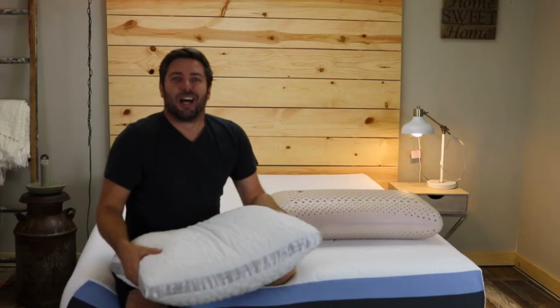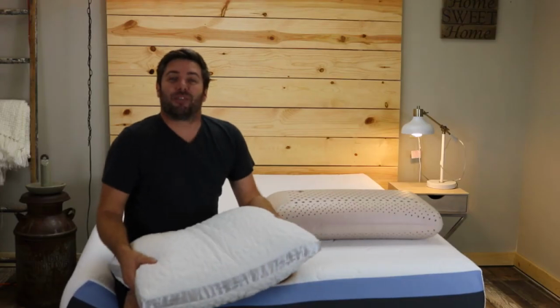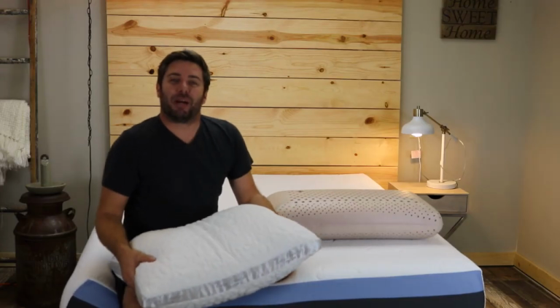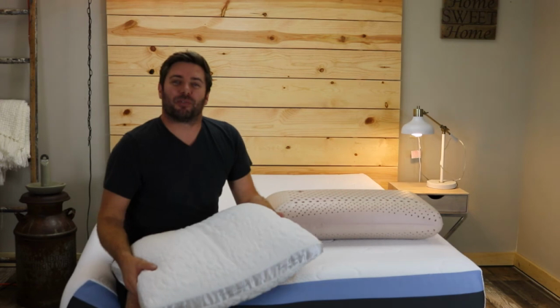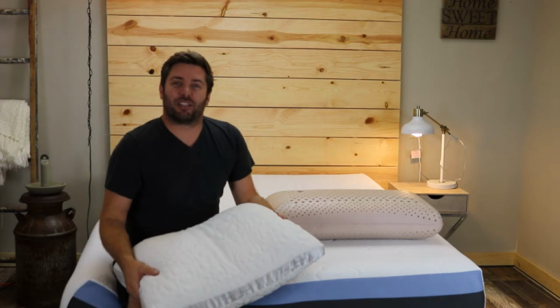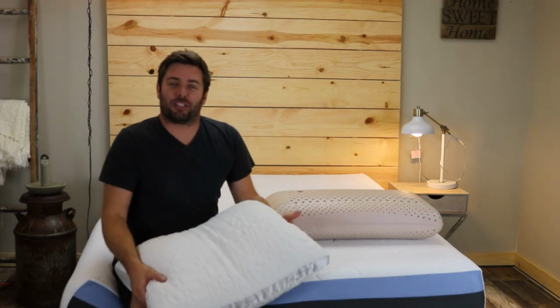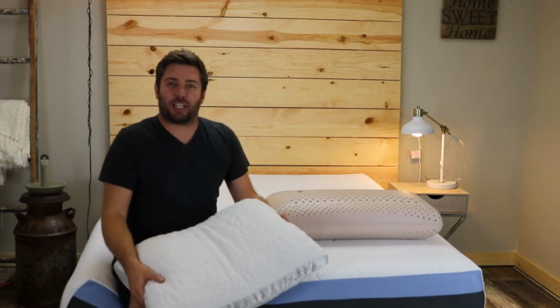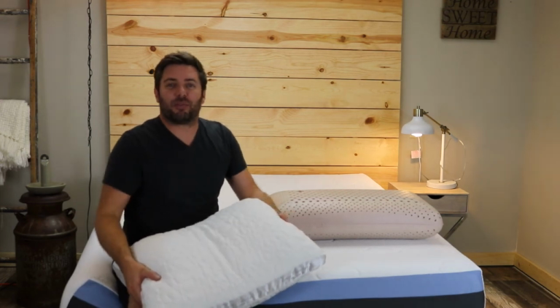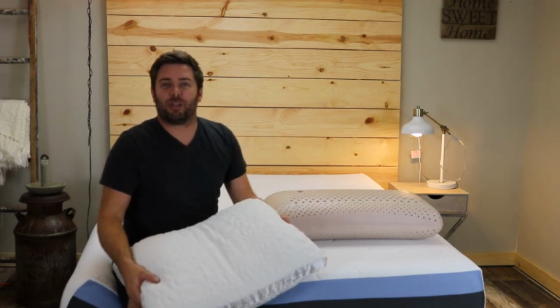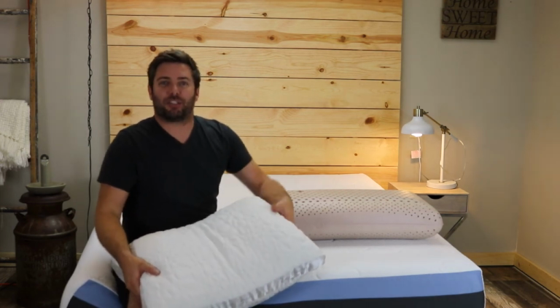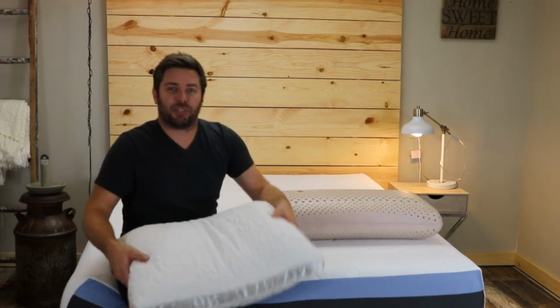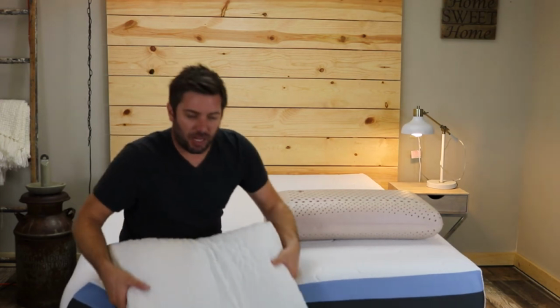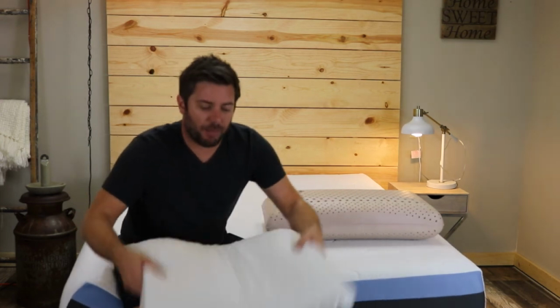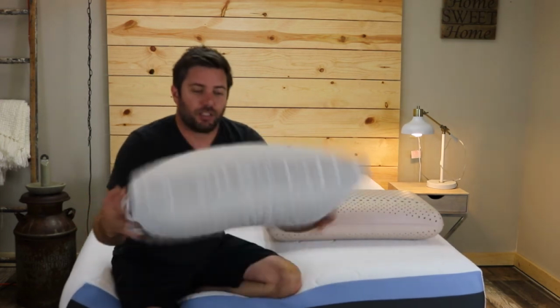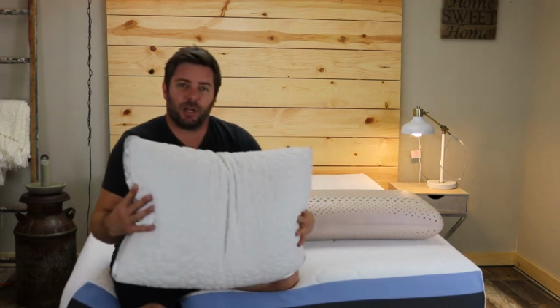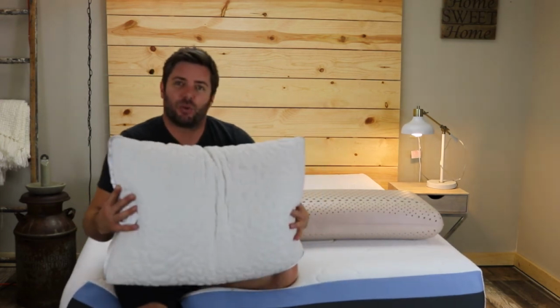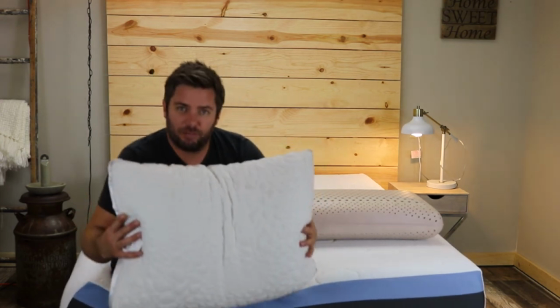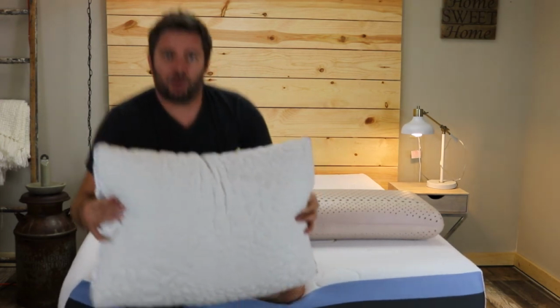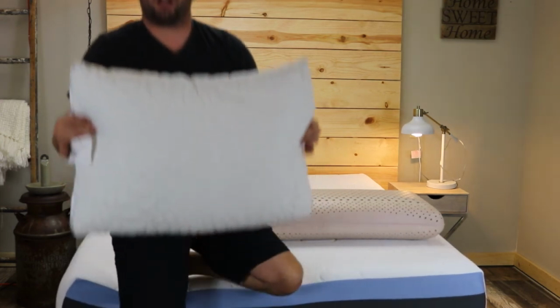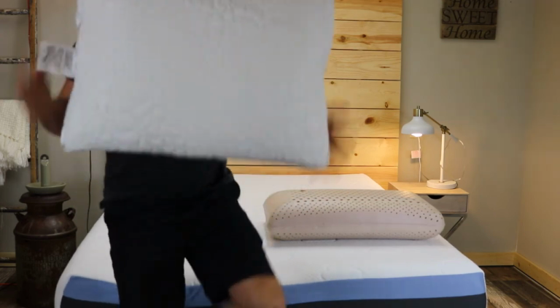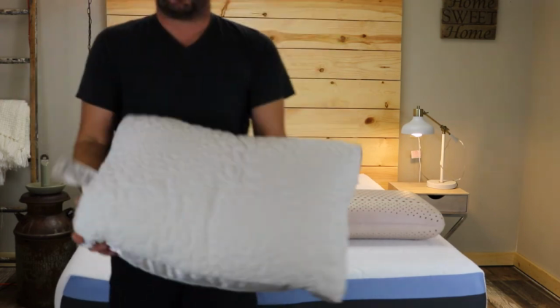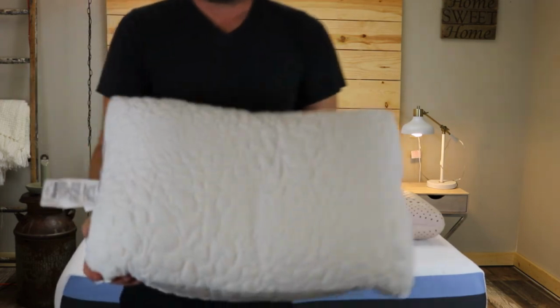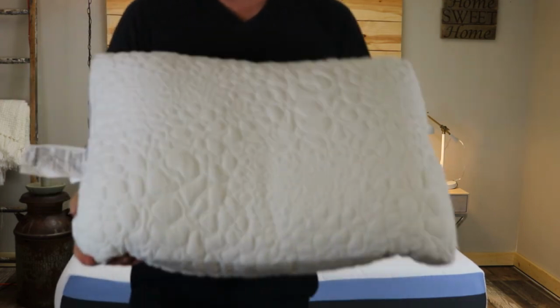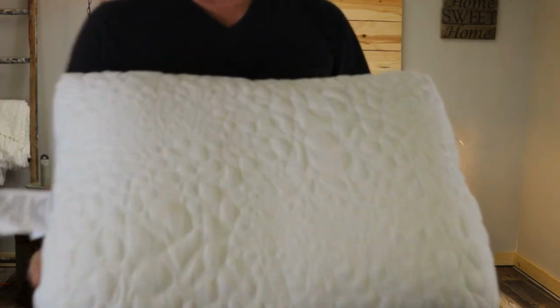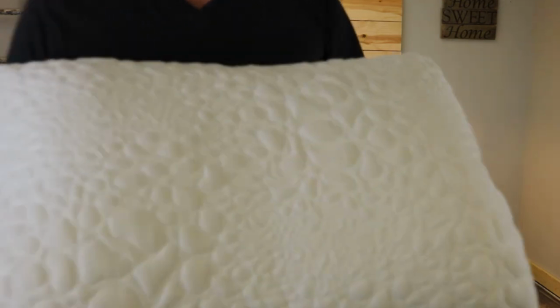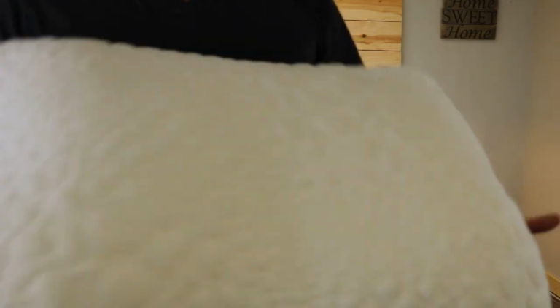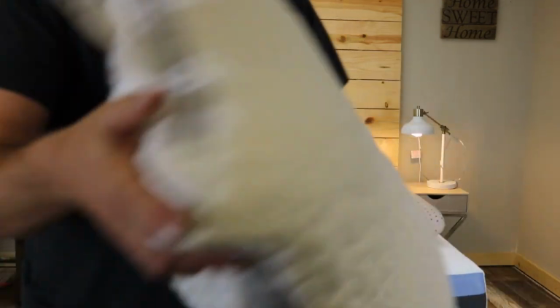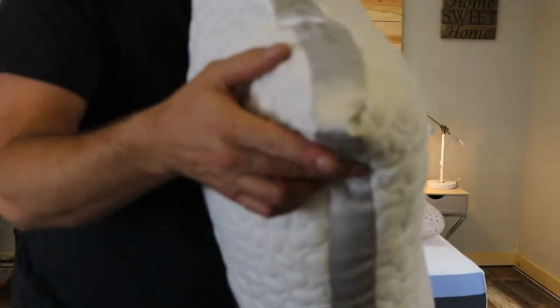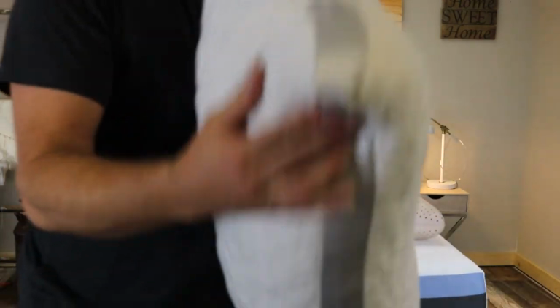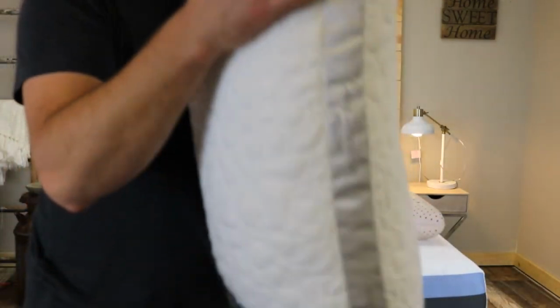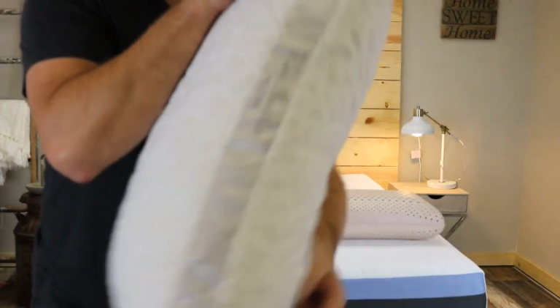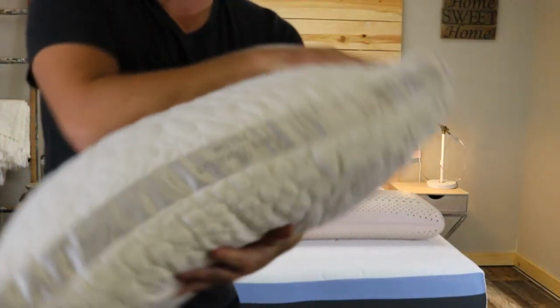Hi everyone, my name is Ross, your mattress expert from RealMattressReviews.com. Today we're going to do a quick video on the Nest Easy Breather Shredded Memory Foam Pillow.